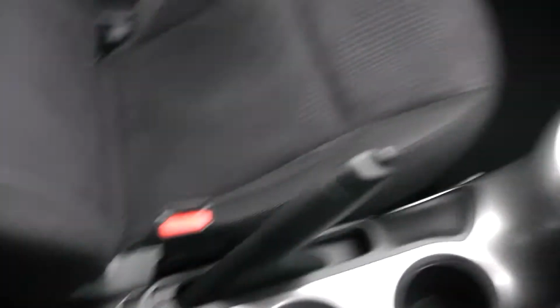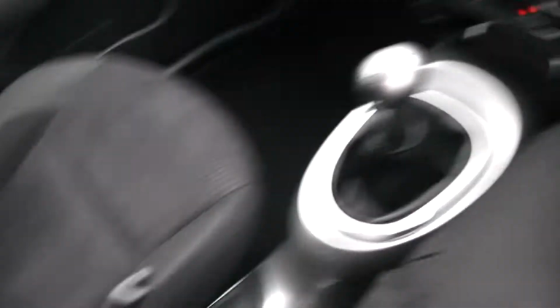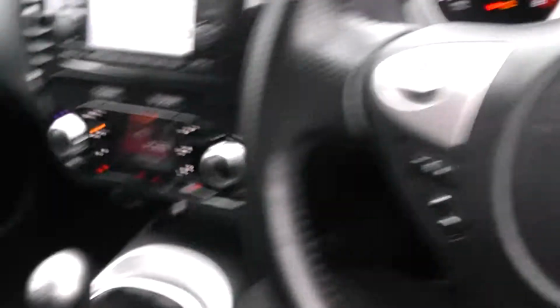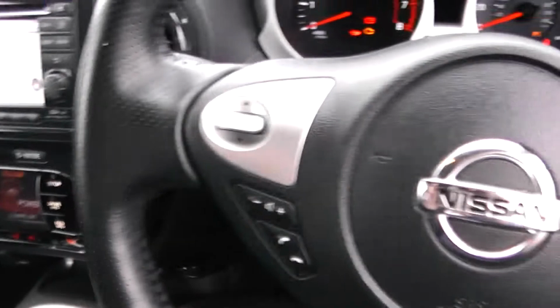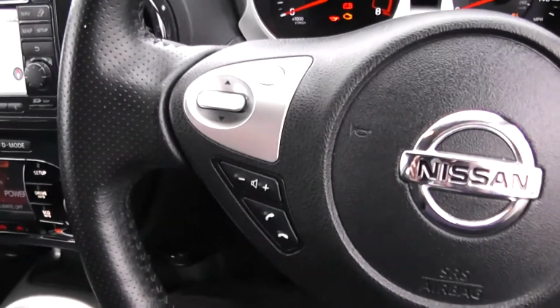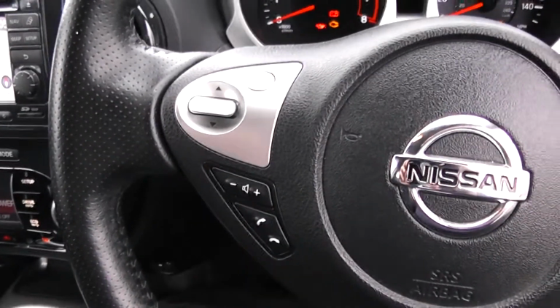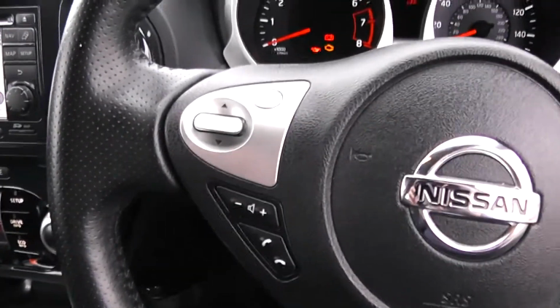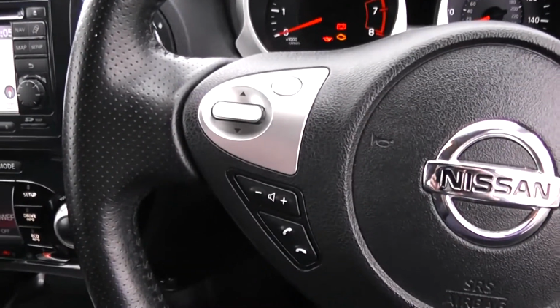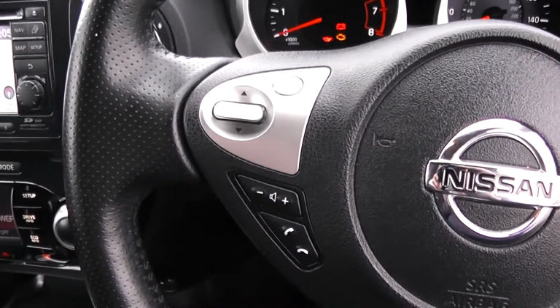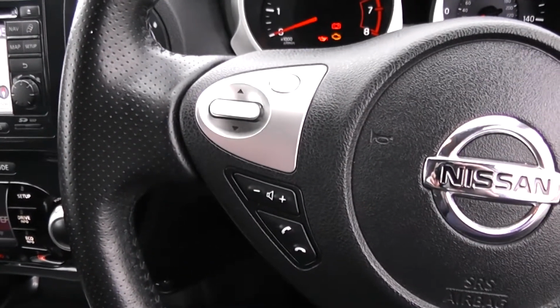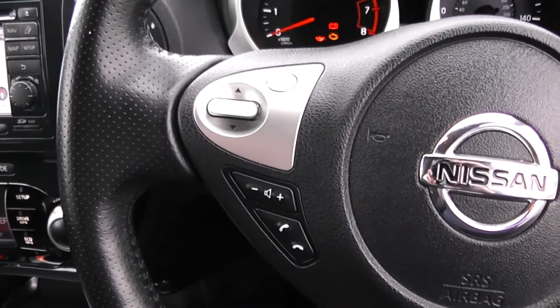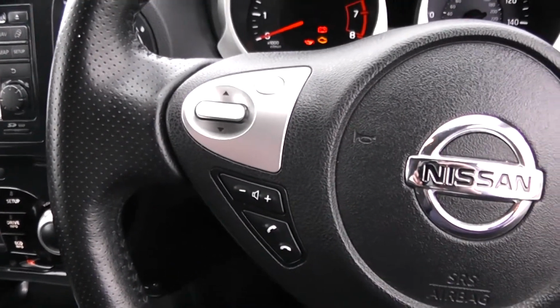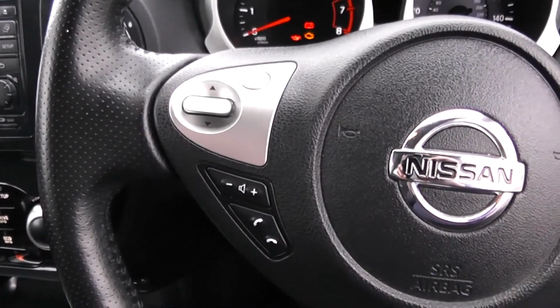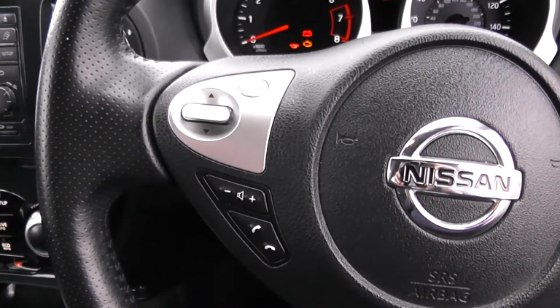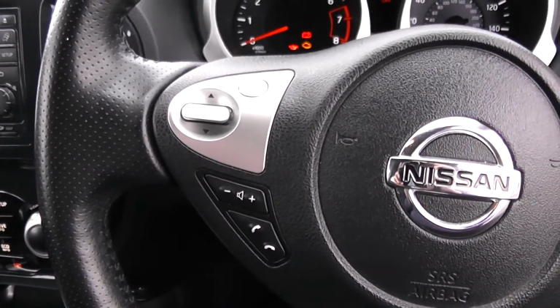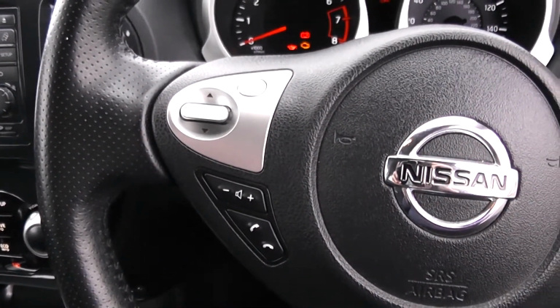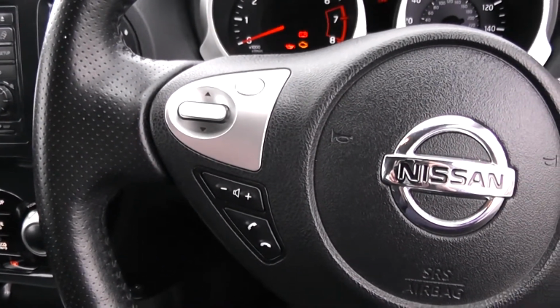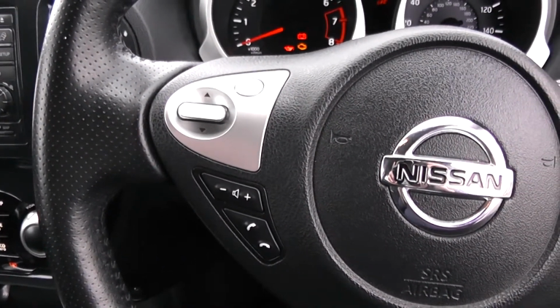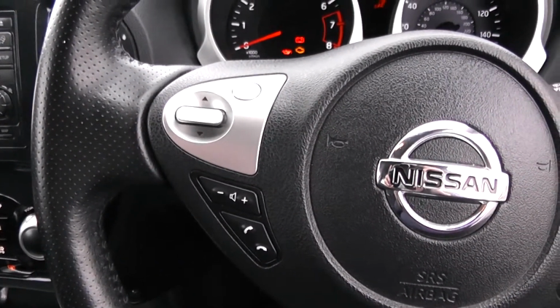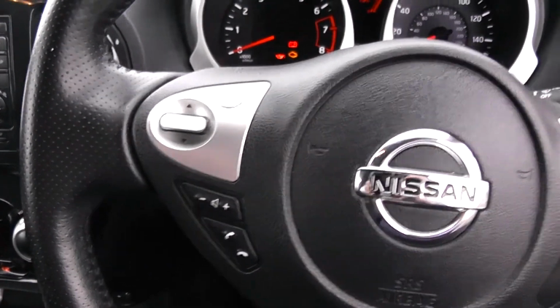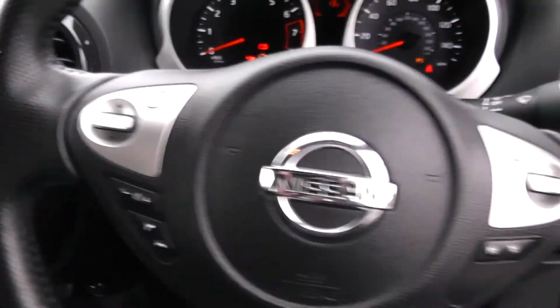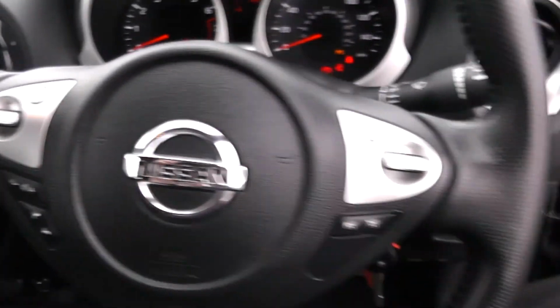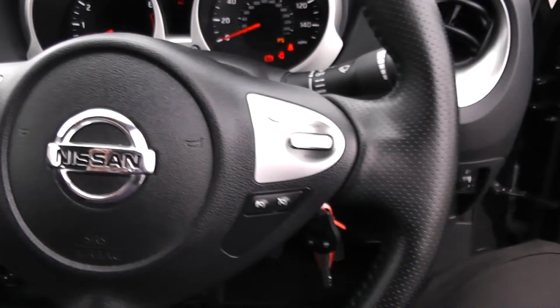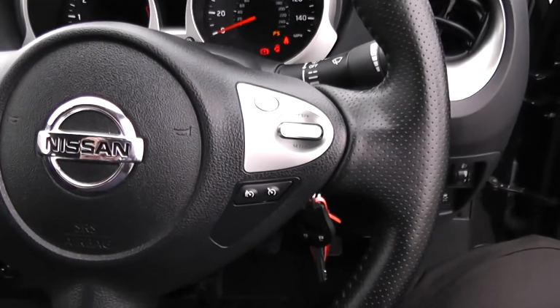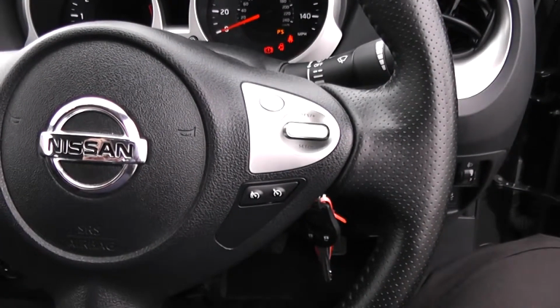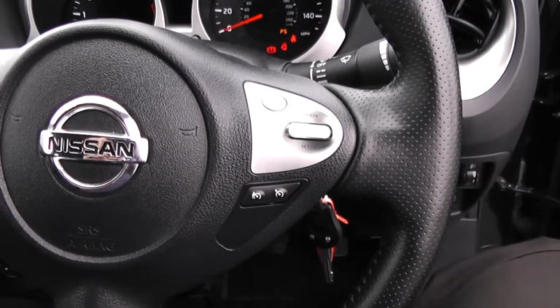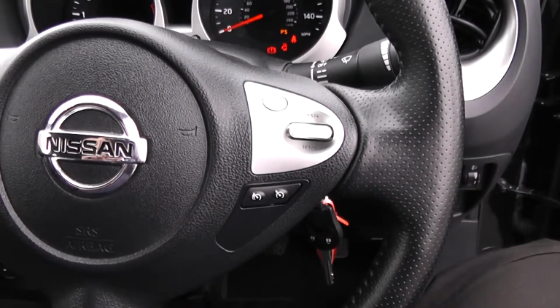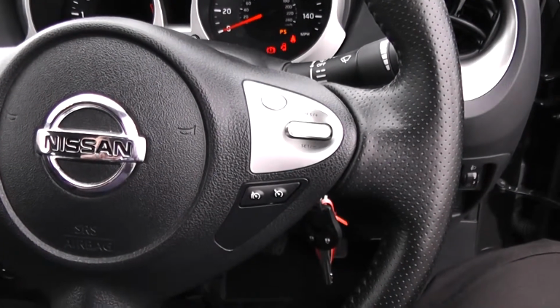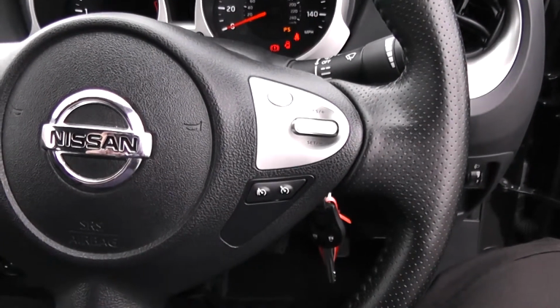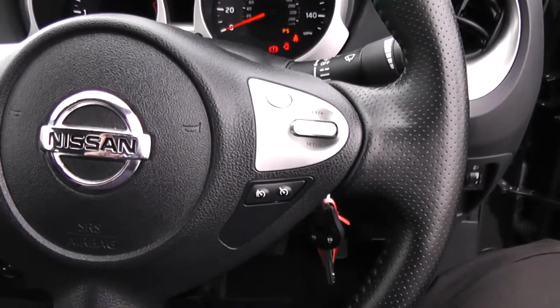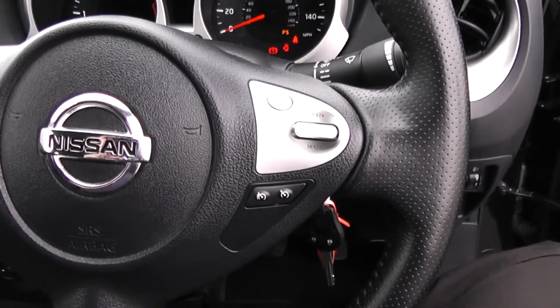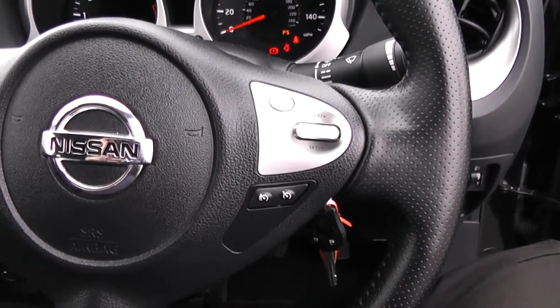On the steering wheel, you have various scroll-through options, volume controls and Bluetooth connectivity on the left-hand side, and on the right-hand side, everything to do with your cruise control.